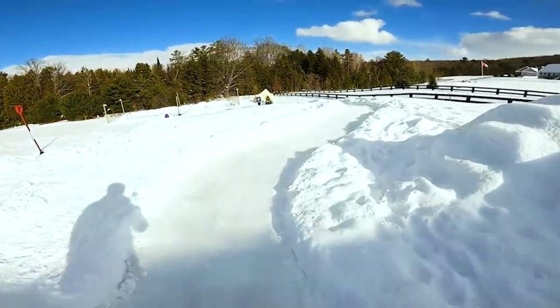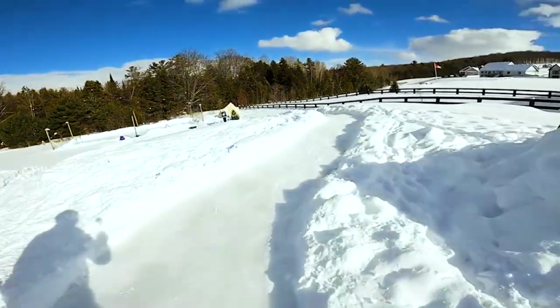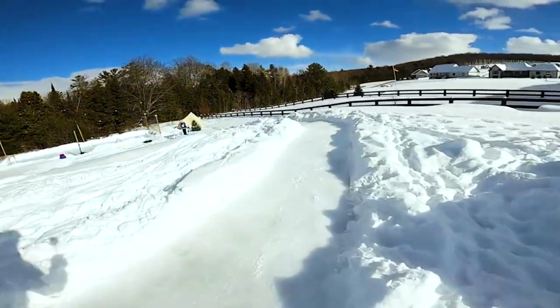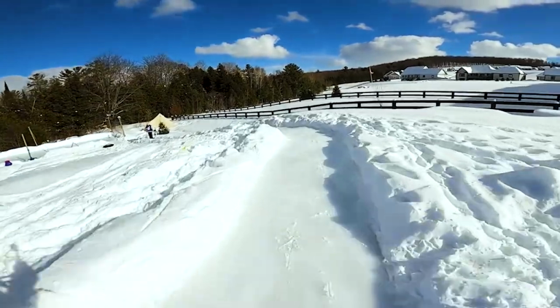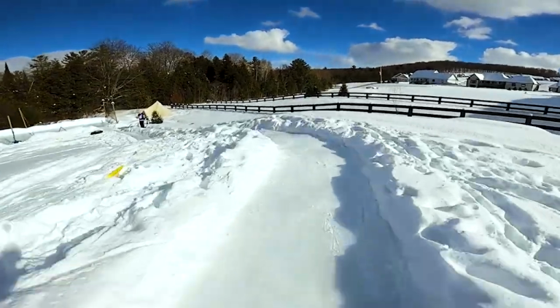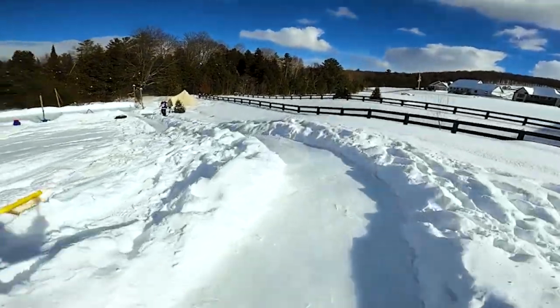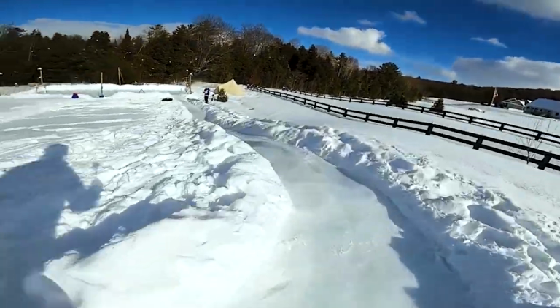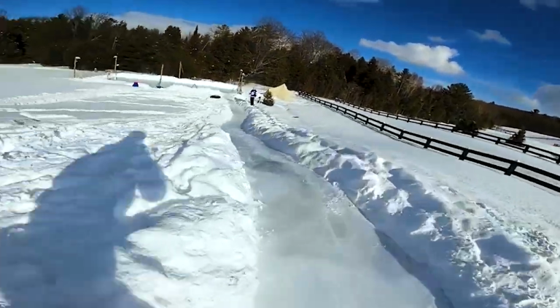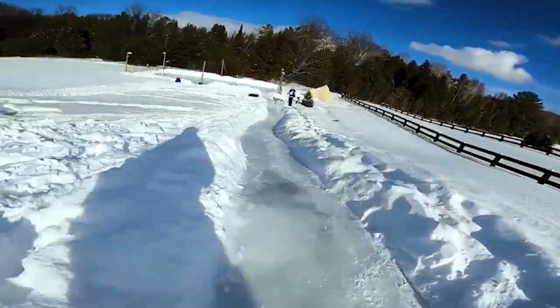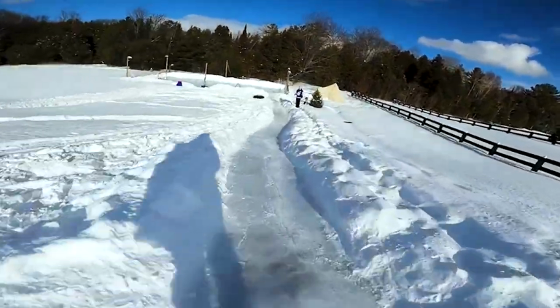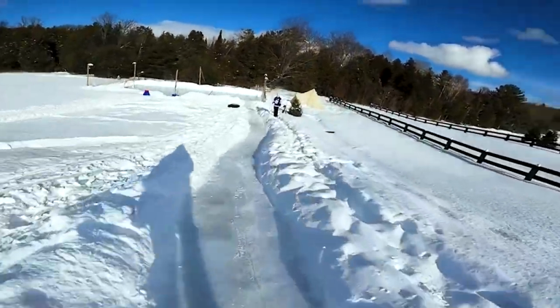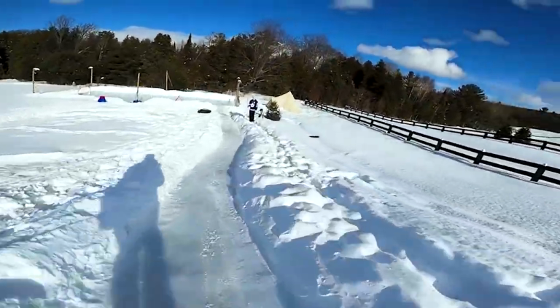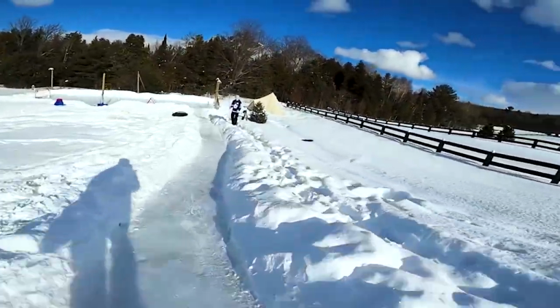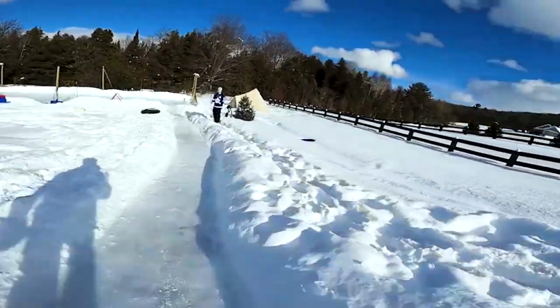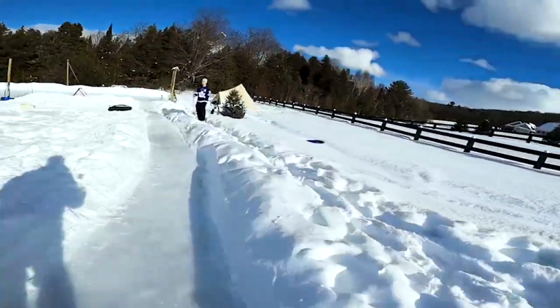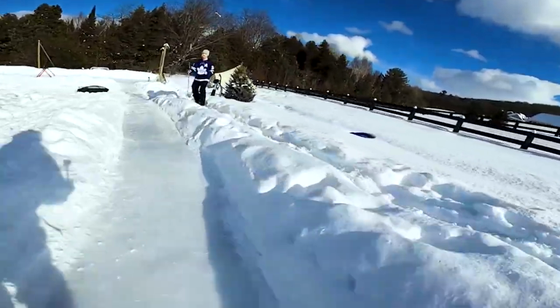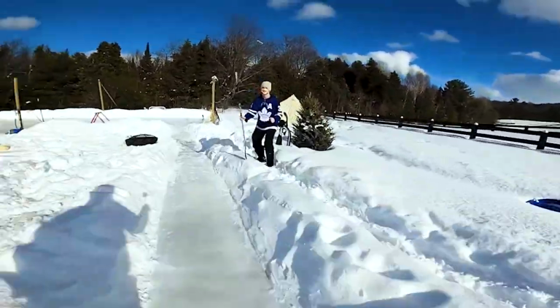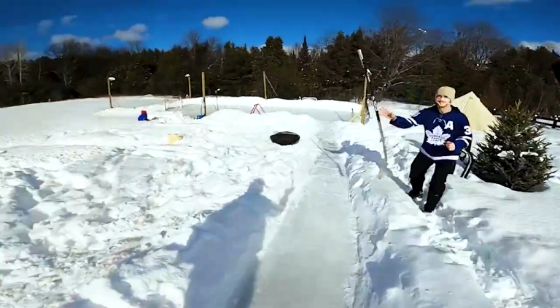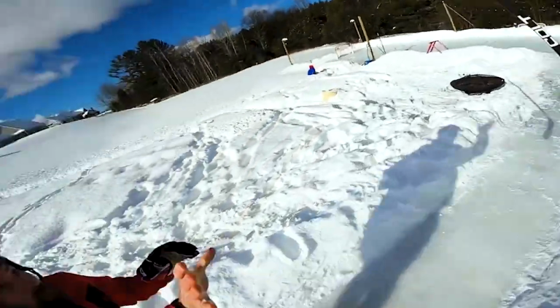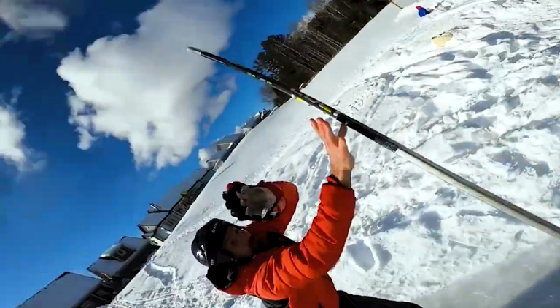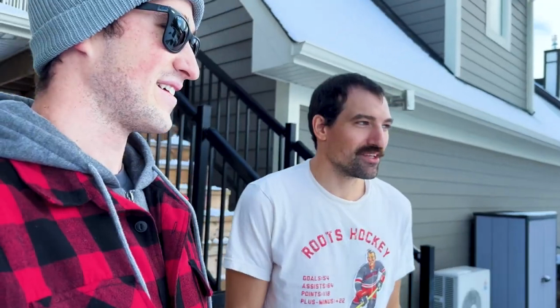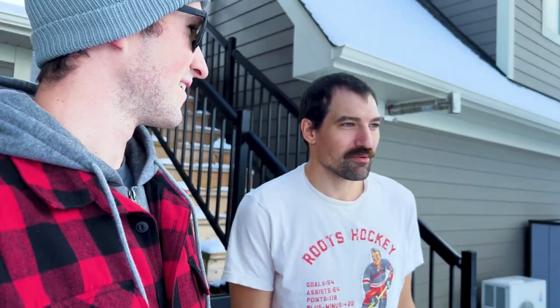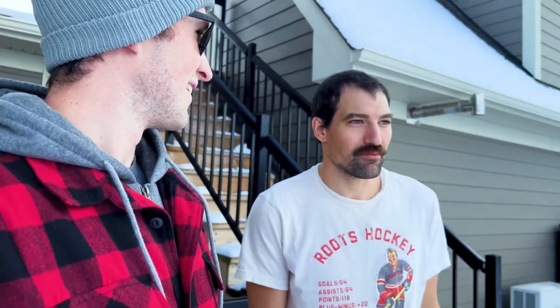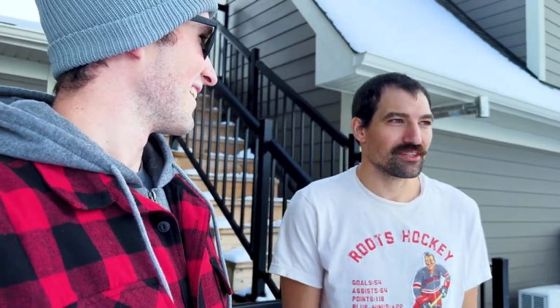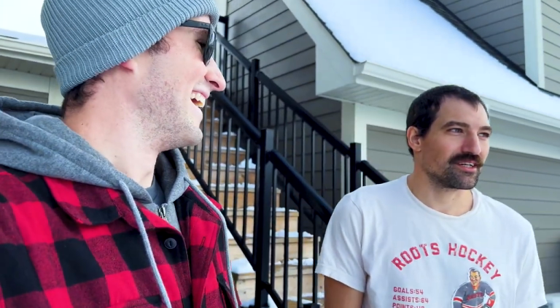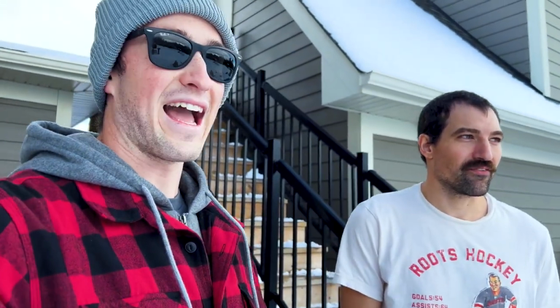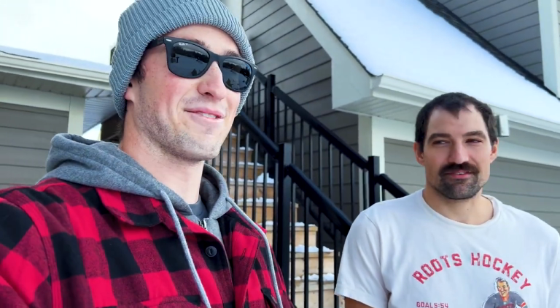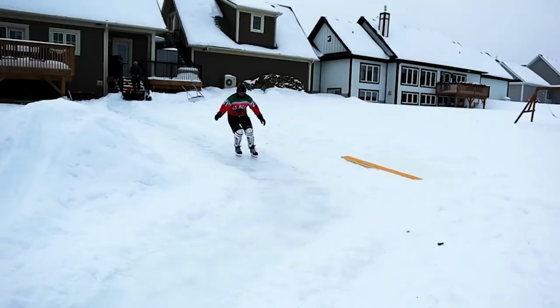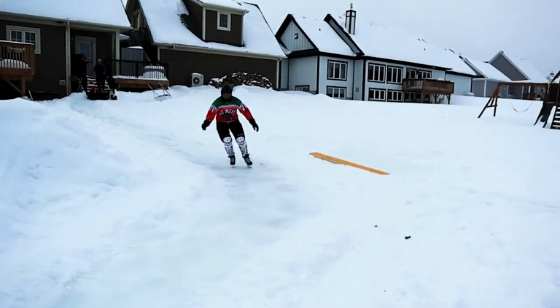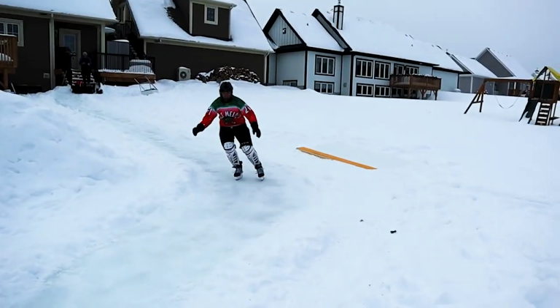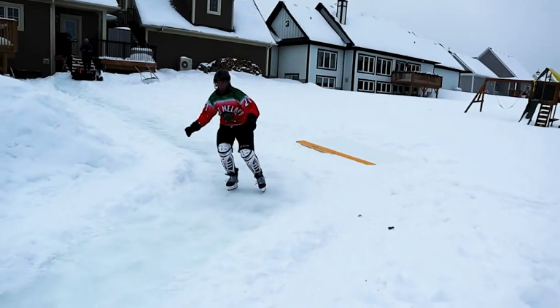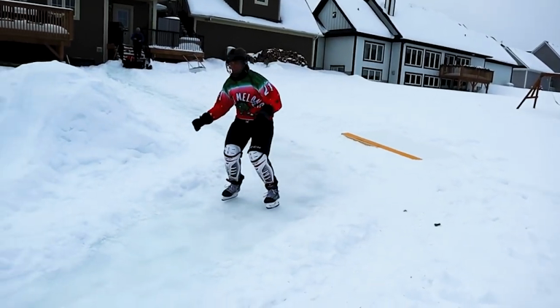We worked around, had an igloo somewhere around there, and then there was a jump at the bottom. I think we're going to eliminate the jump because I almost - I did wipe out.